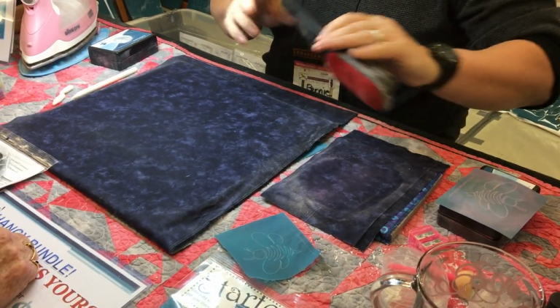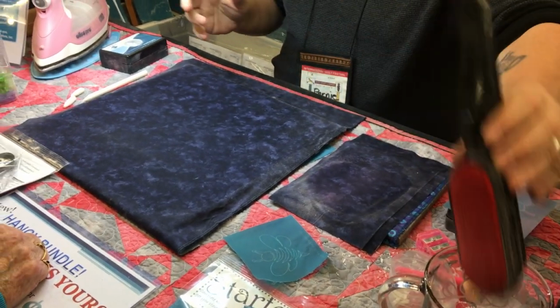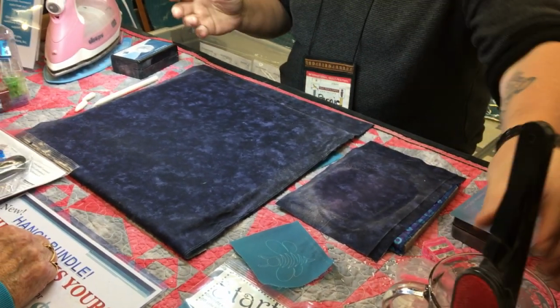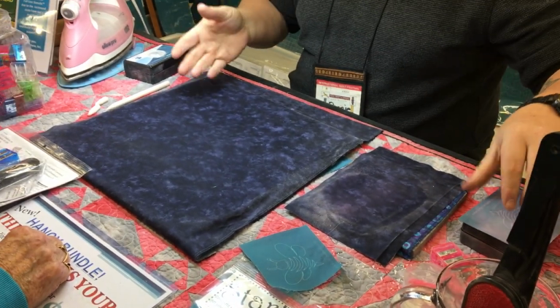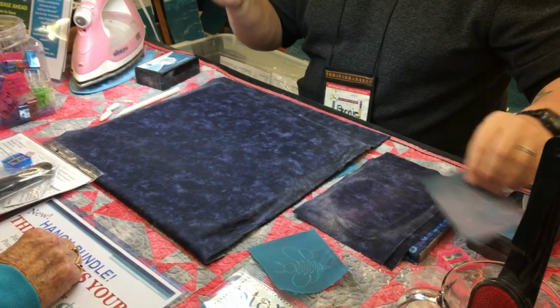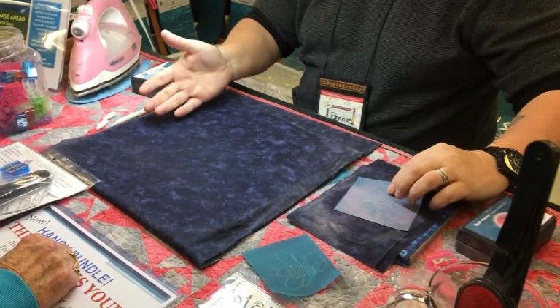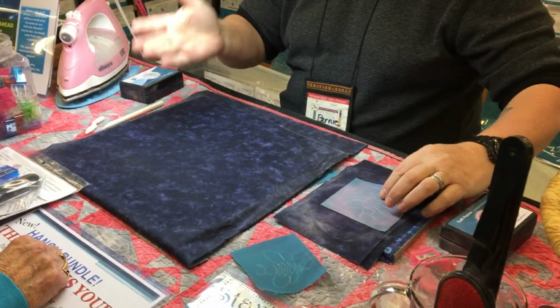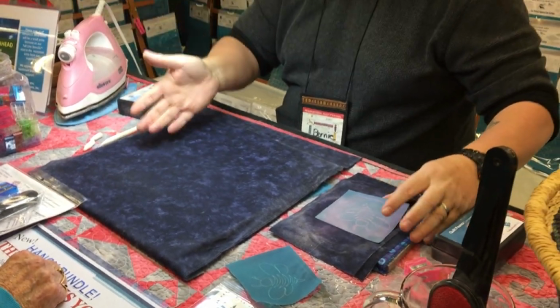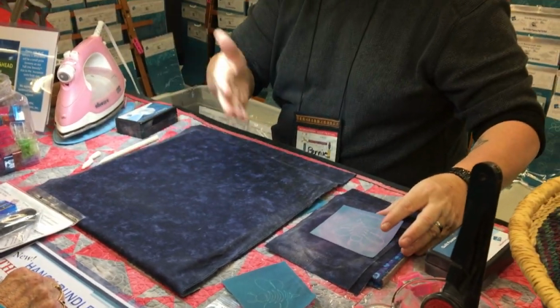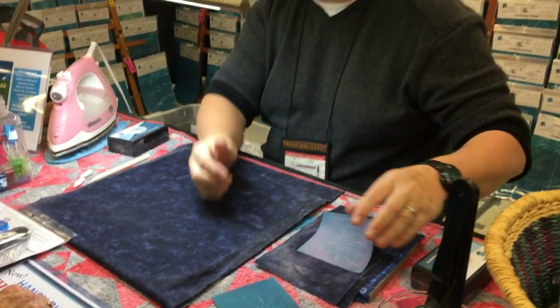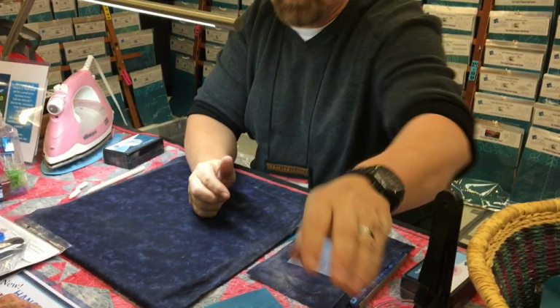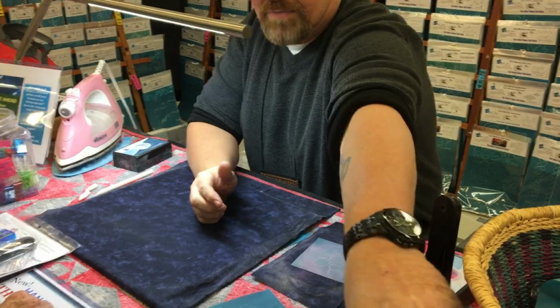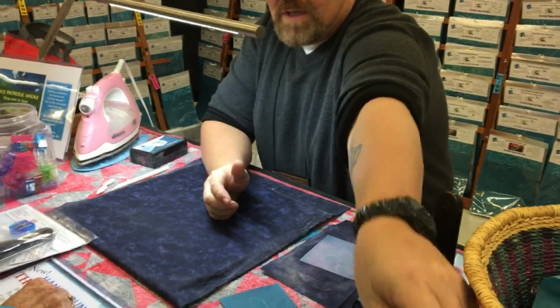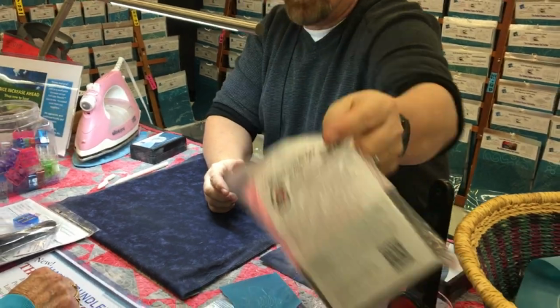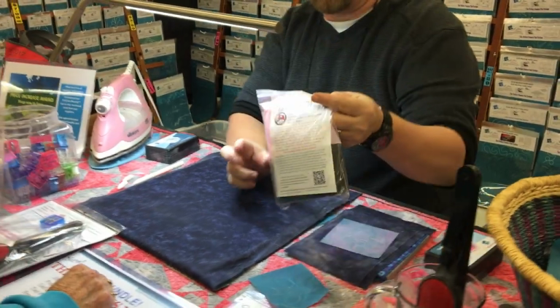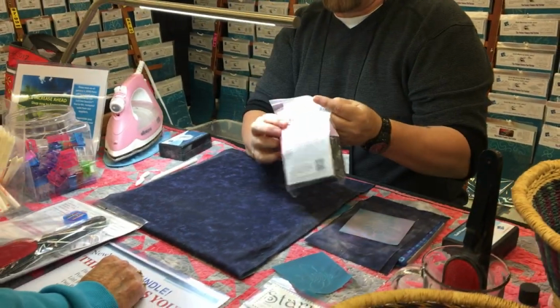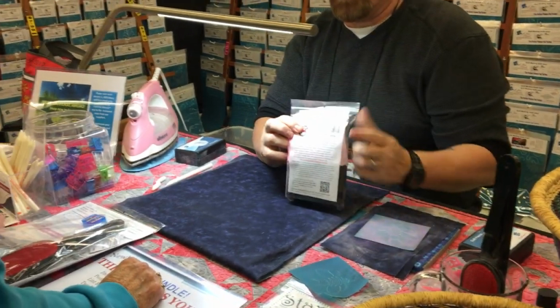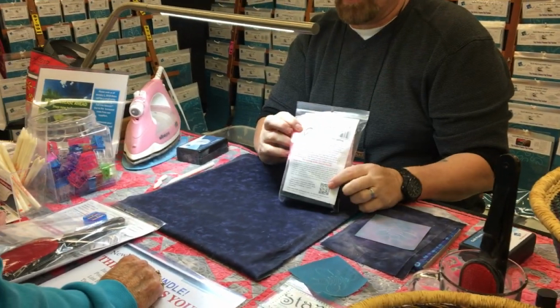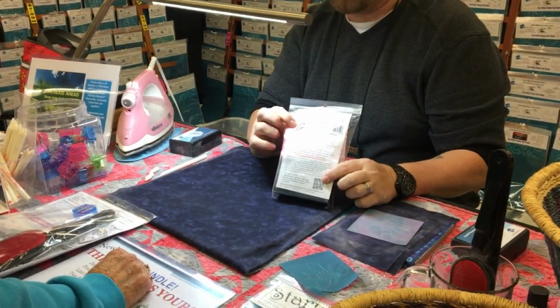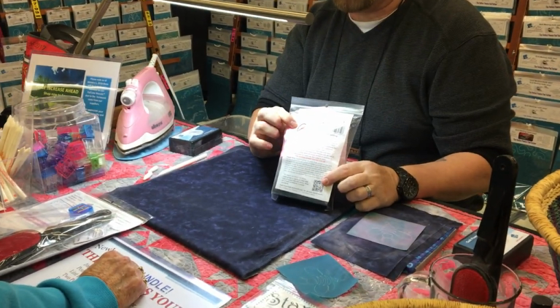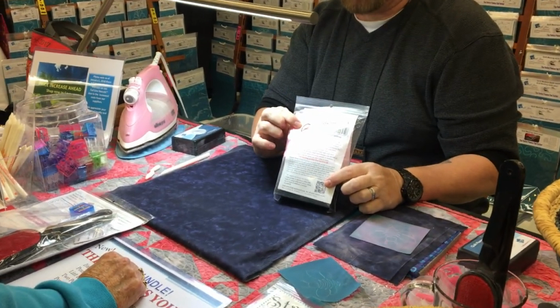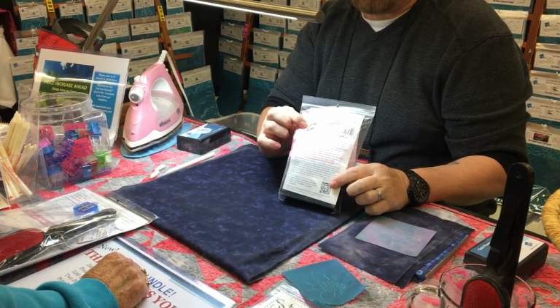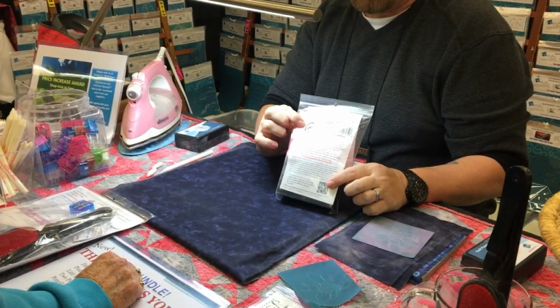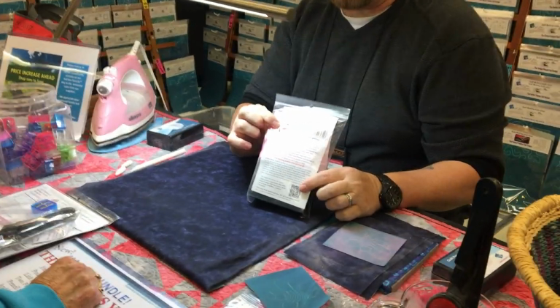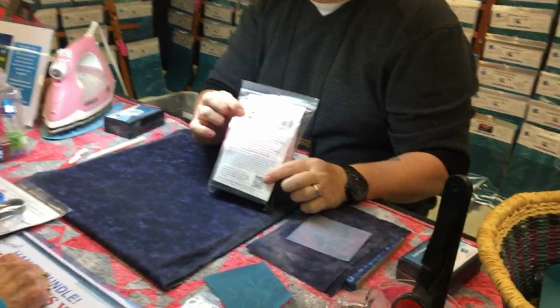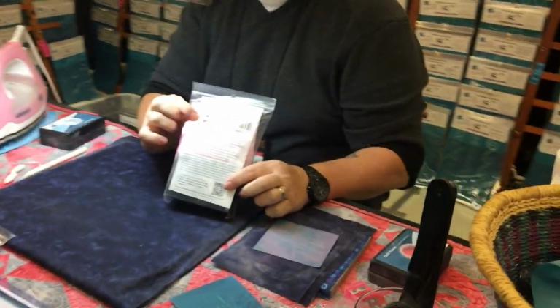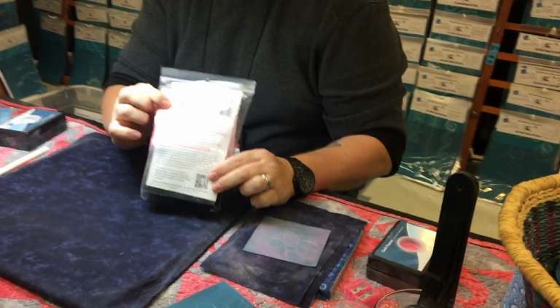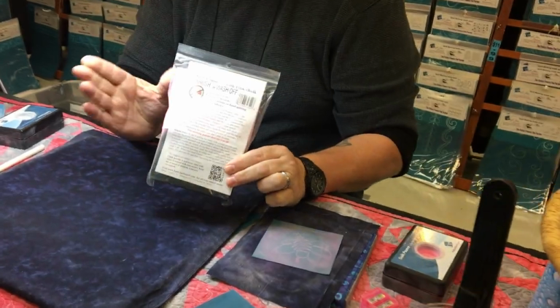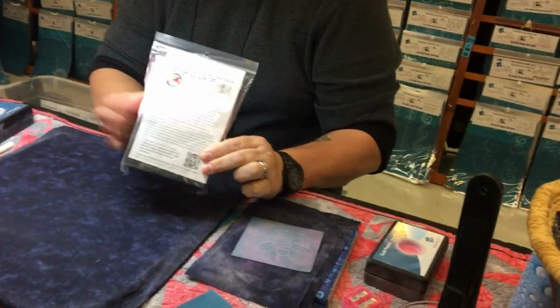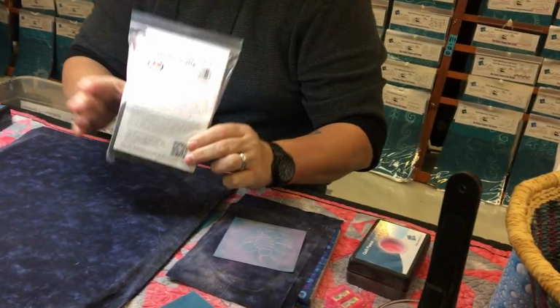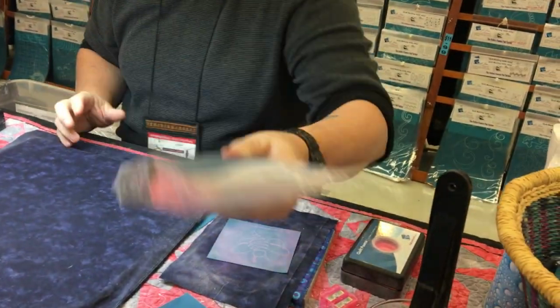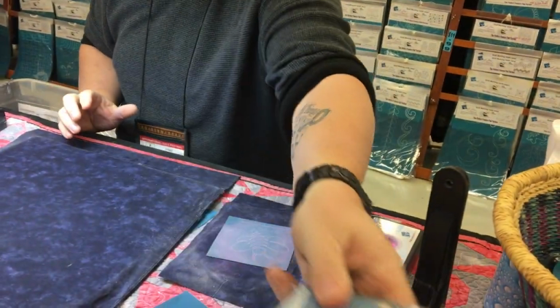Always keep your boxes separate — keep one designated for the white, one for the pink, one for the blue. If you iron anything with a color, you're going to set it. Anything that has a color has a dye in it, so do not iron.